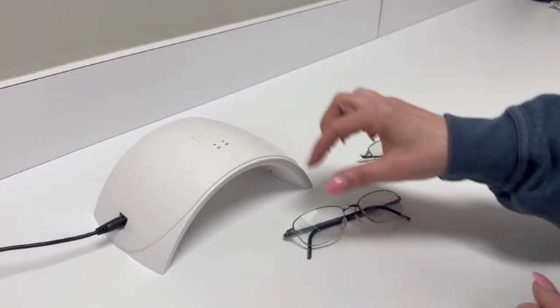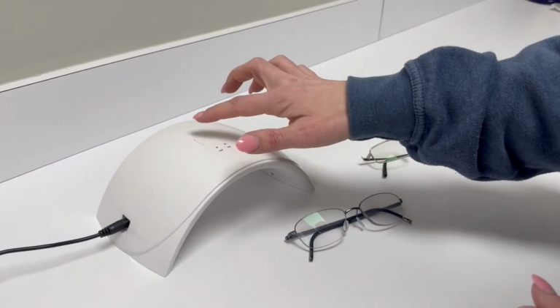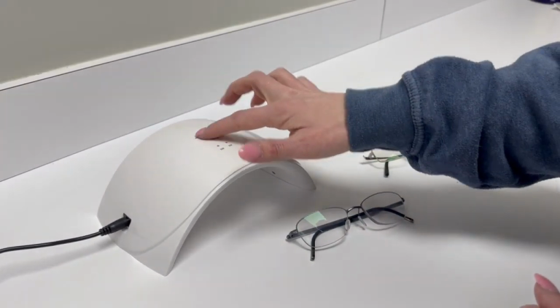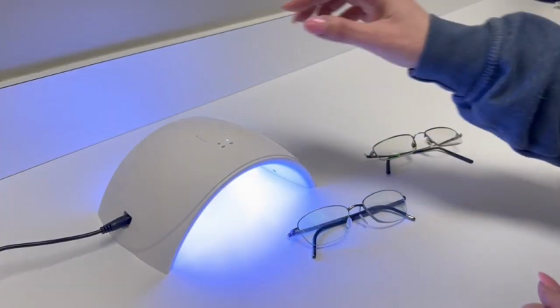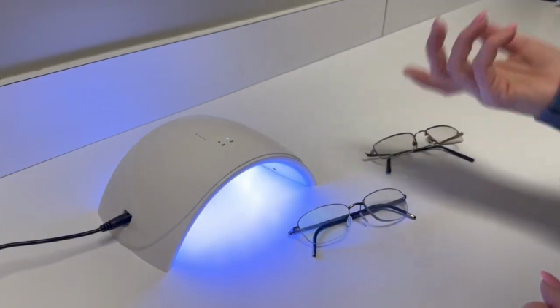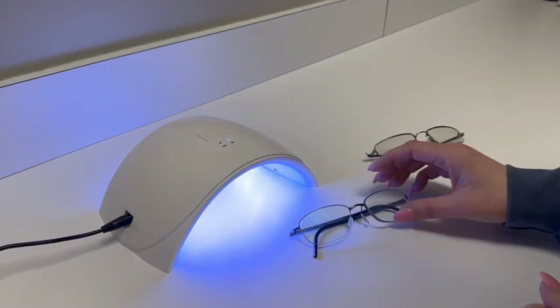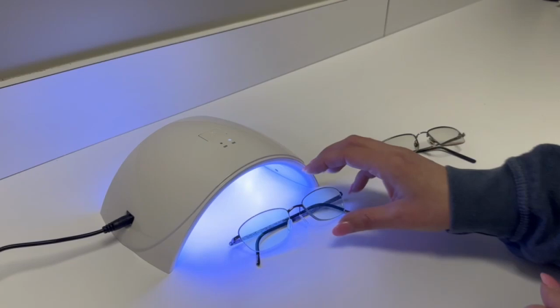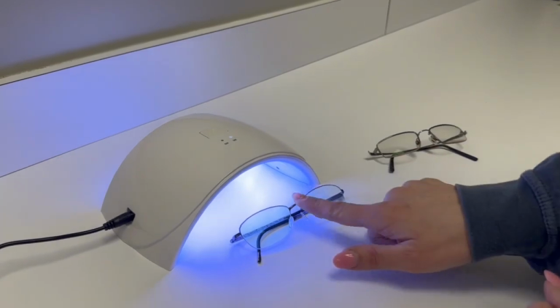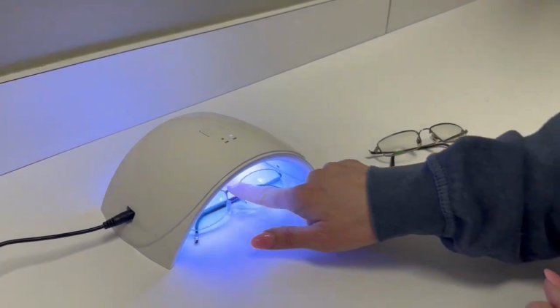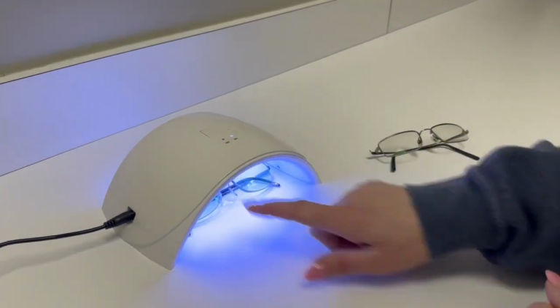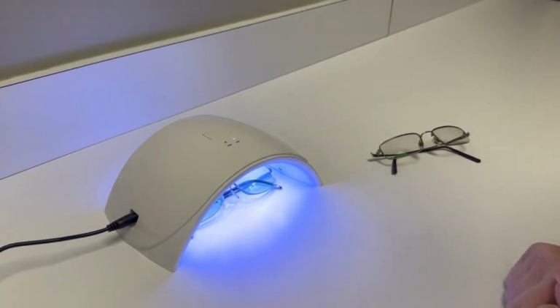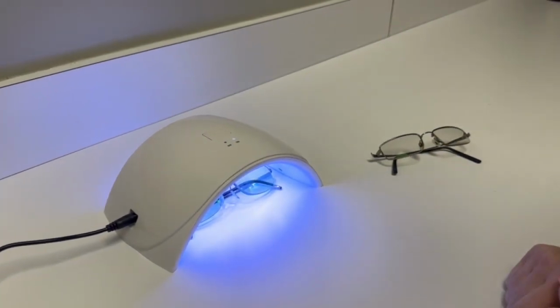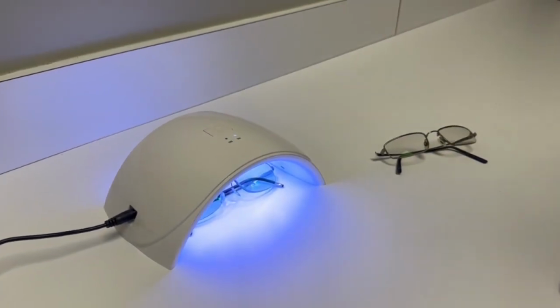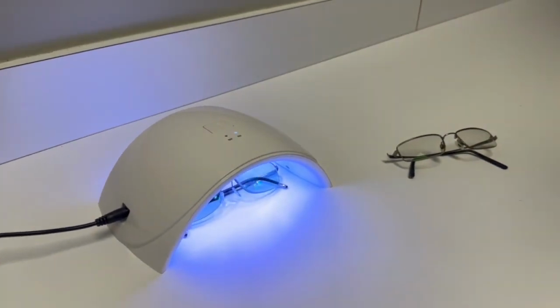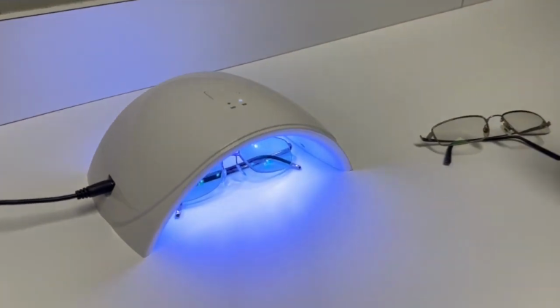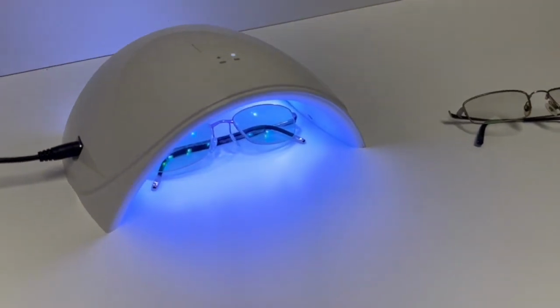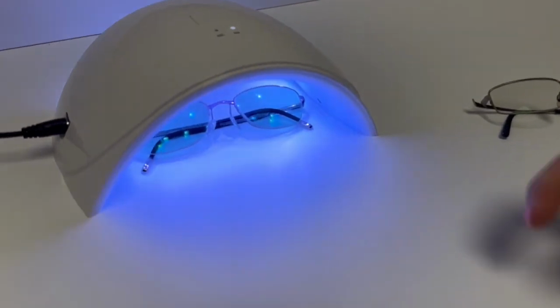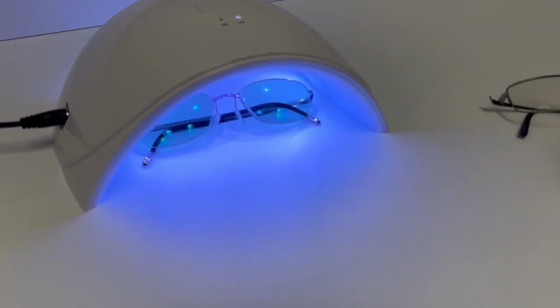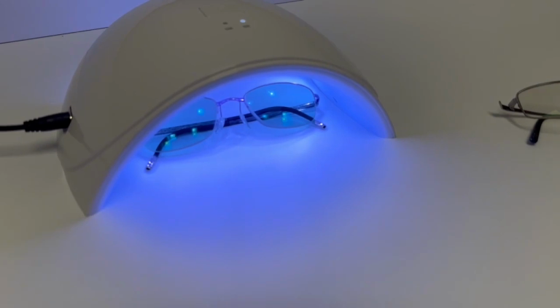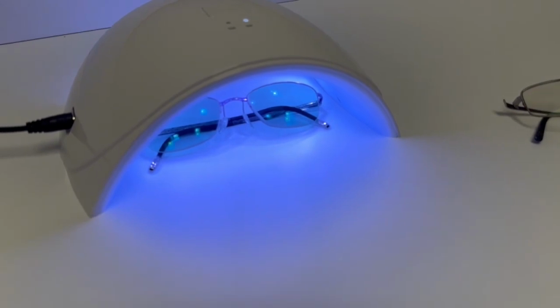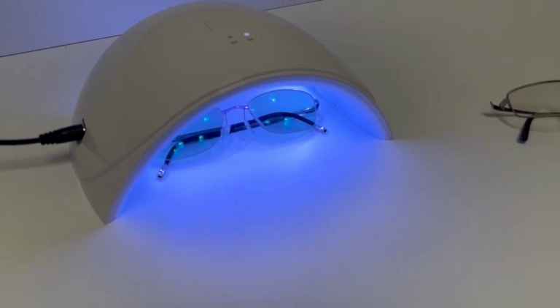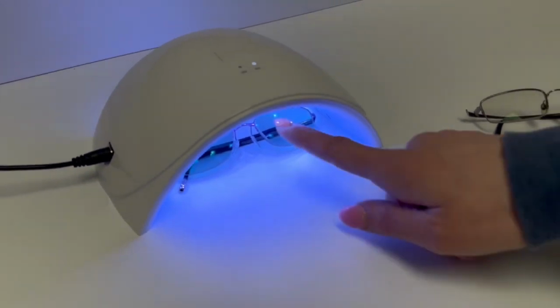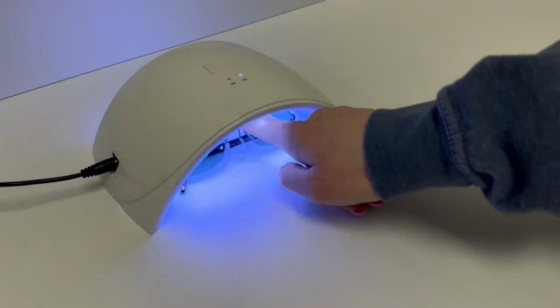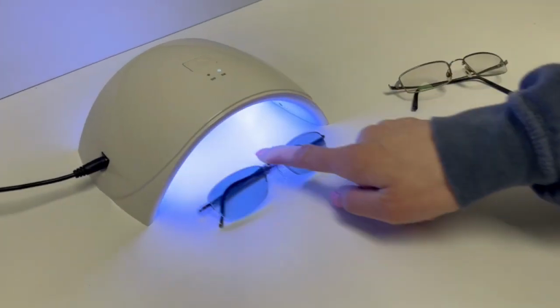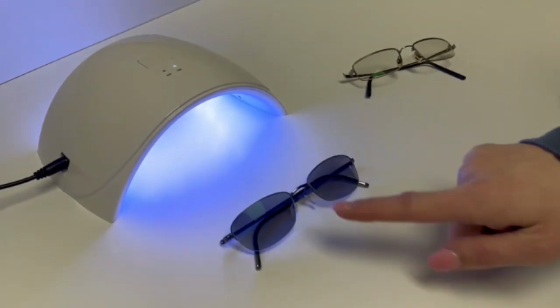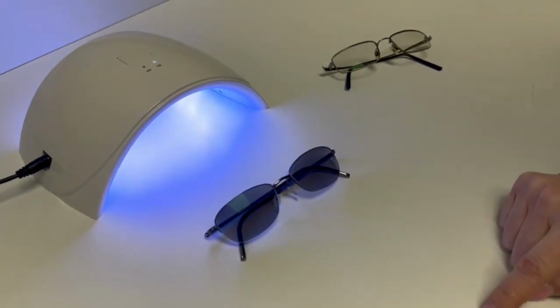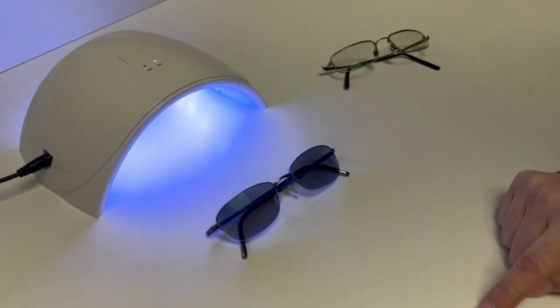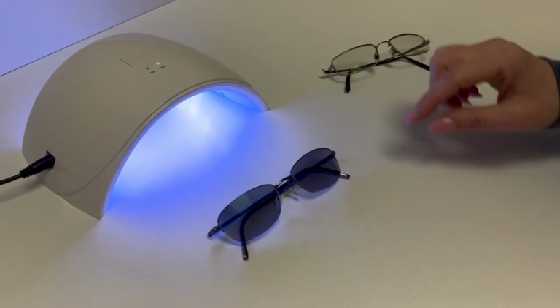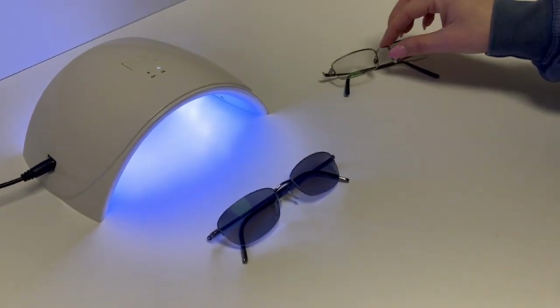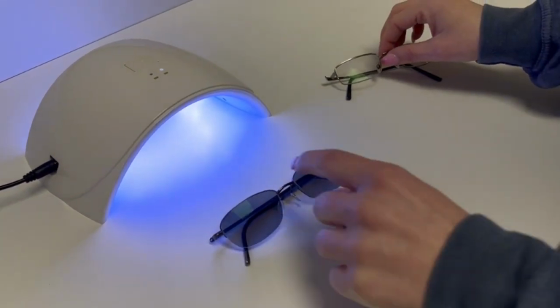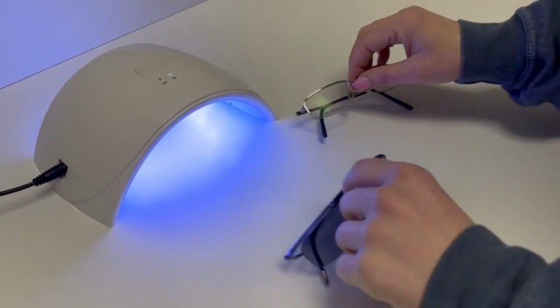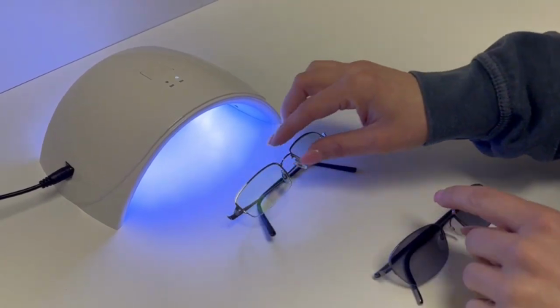The cool thing about this is, literally, you just press the button, you slide the glasses in there. It takes seconds, if that, and you can pull the glasses out and you'll see that they have already started to transition.